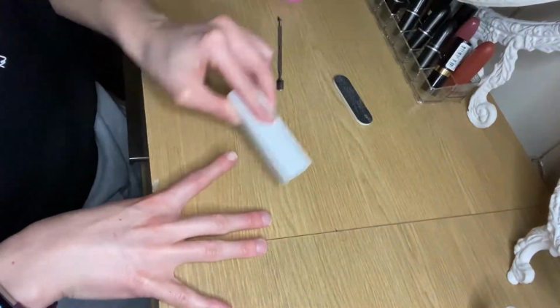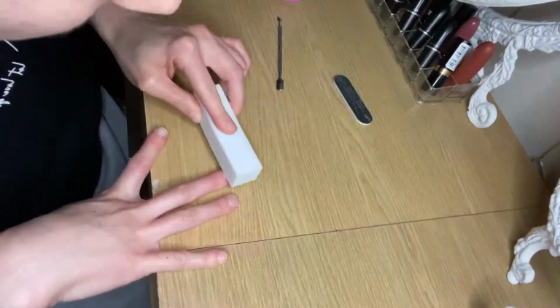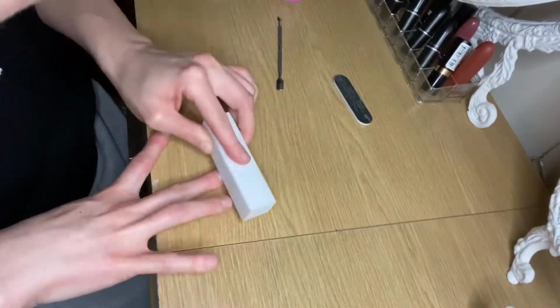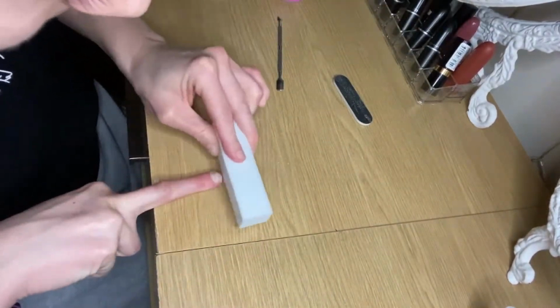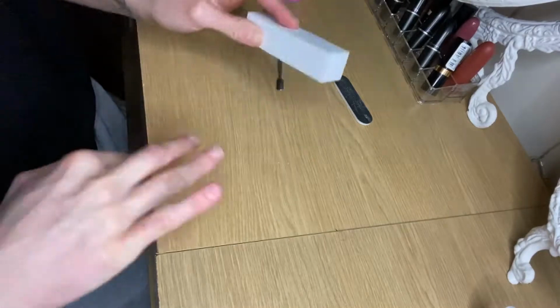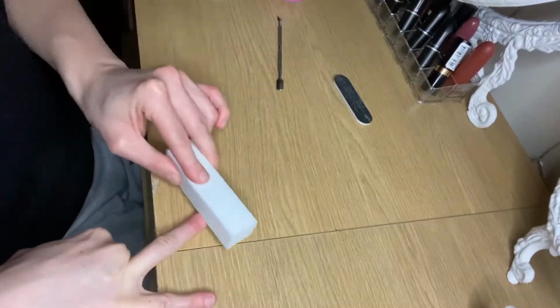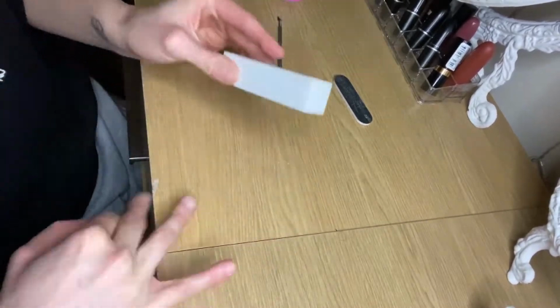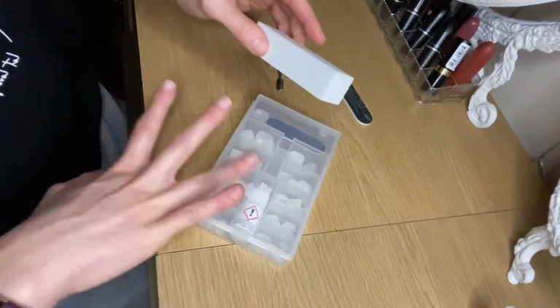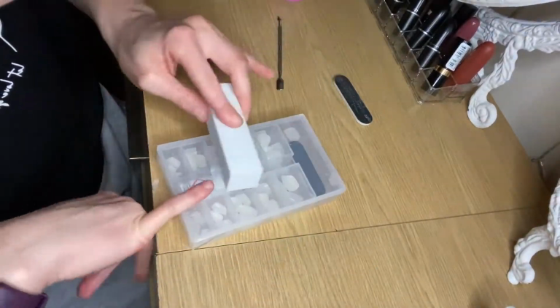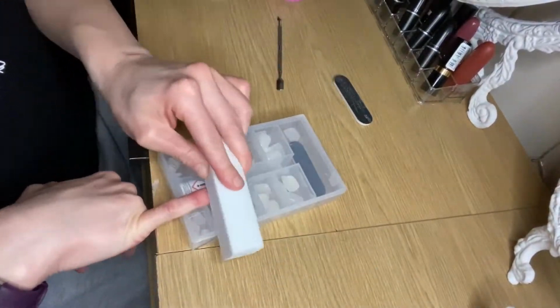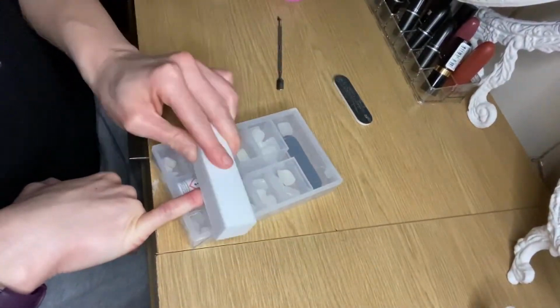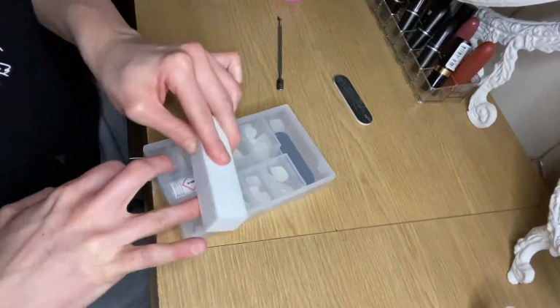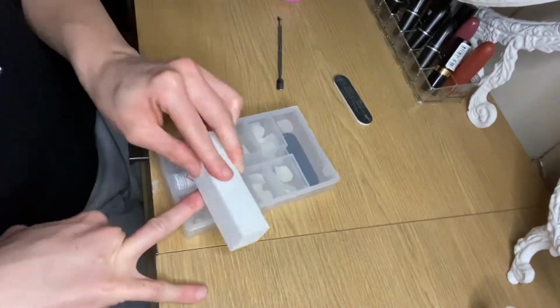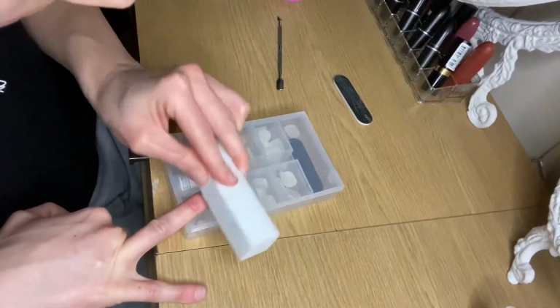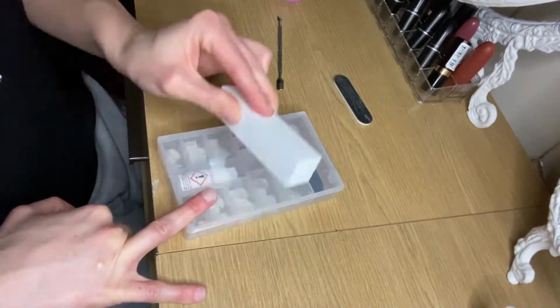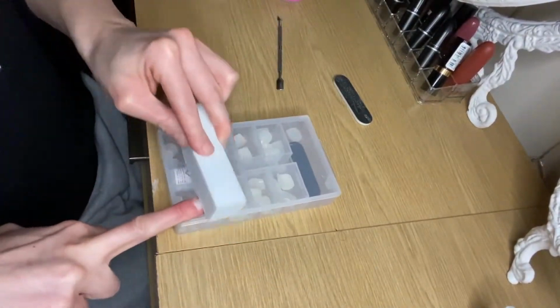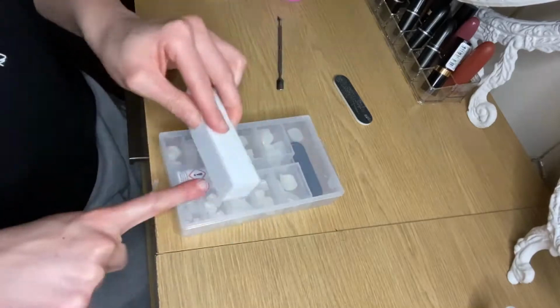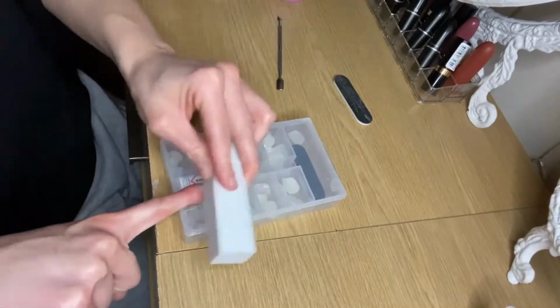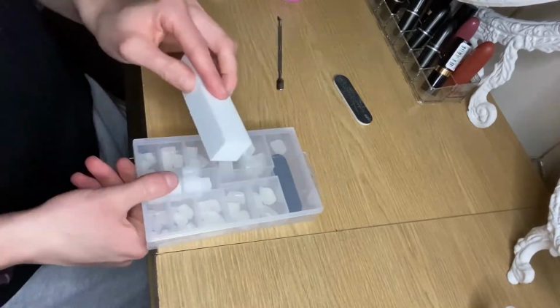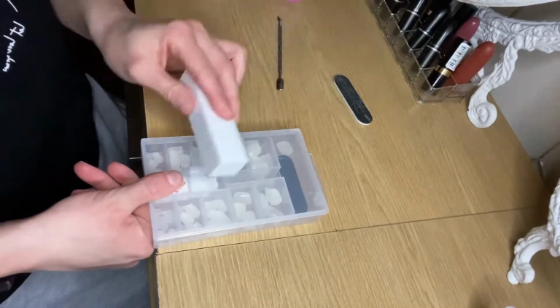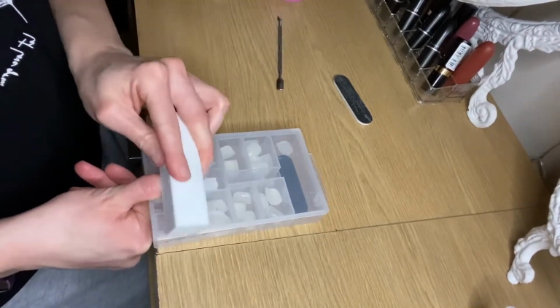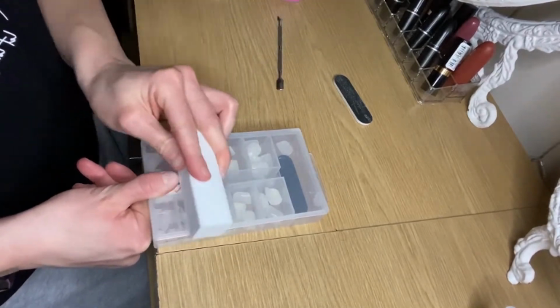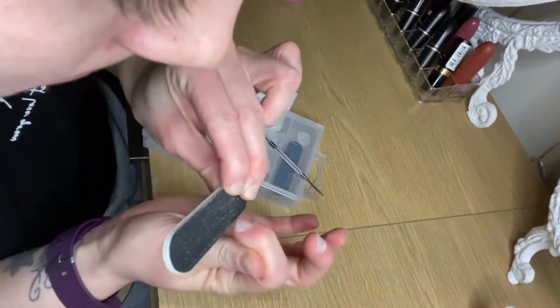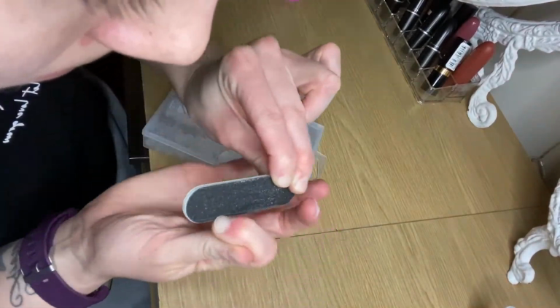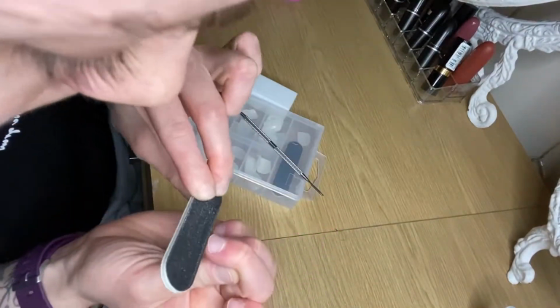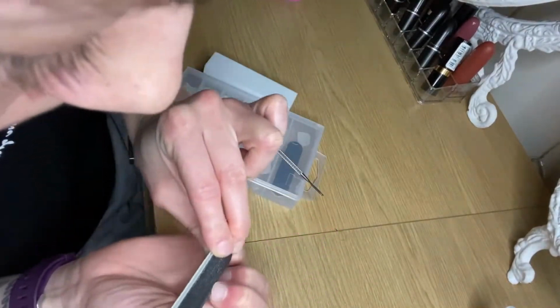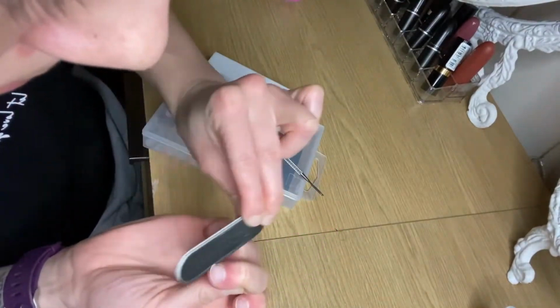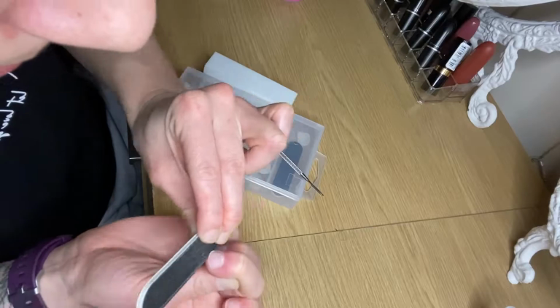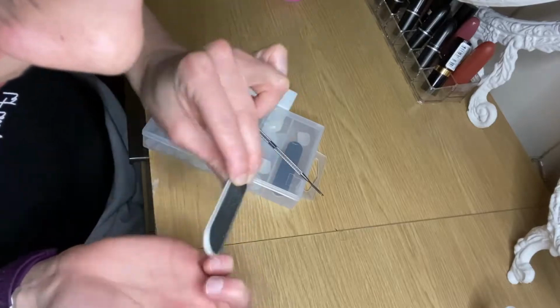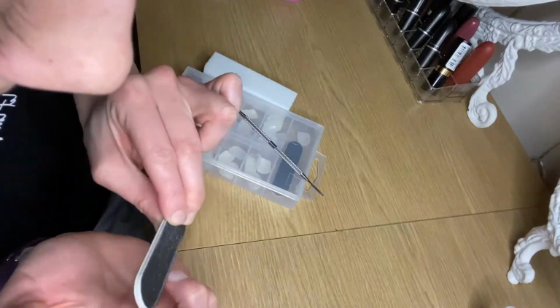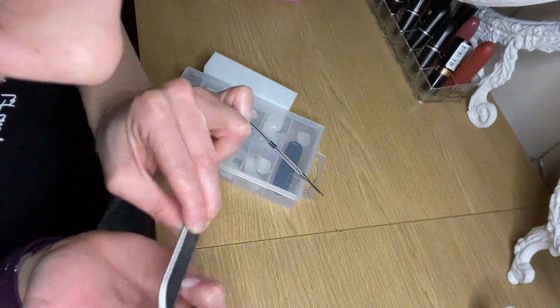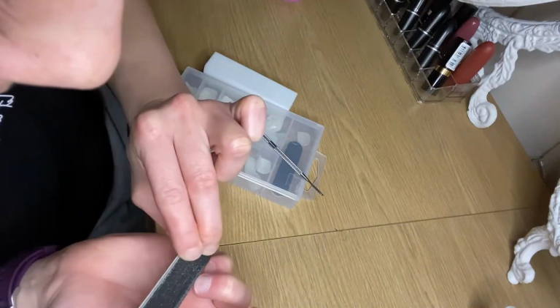The next stage is to use the nail buffer to just buff down gently on each of the nails — this will ensure that the glue will stick fully to the nails. I now take a normal nail file and just file down each of the nails.